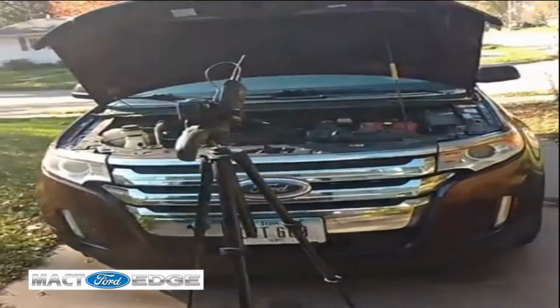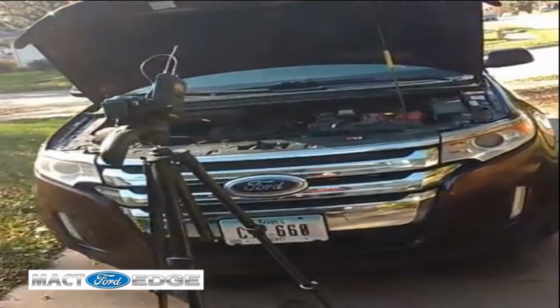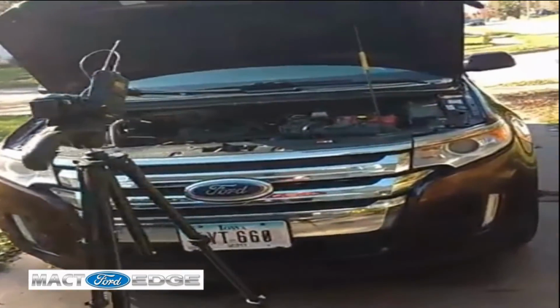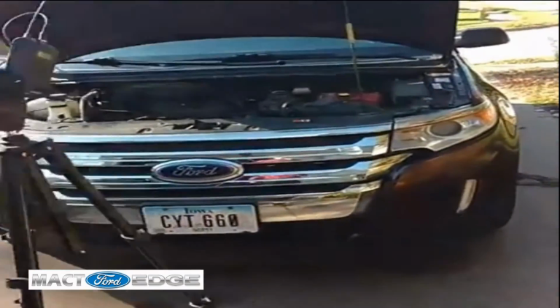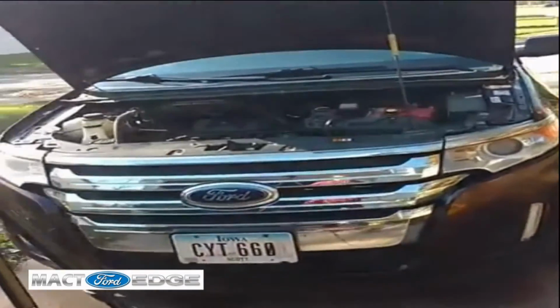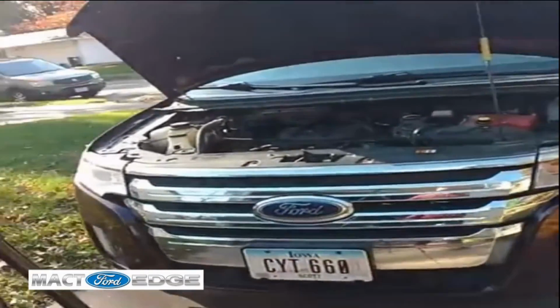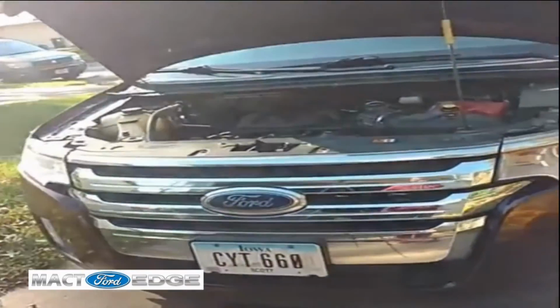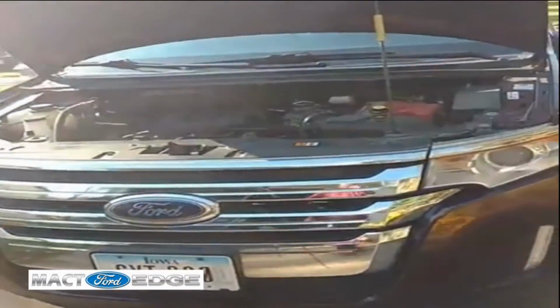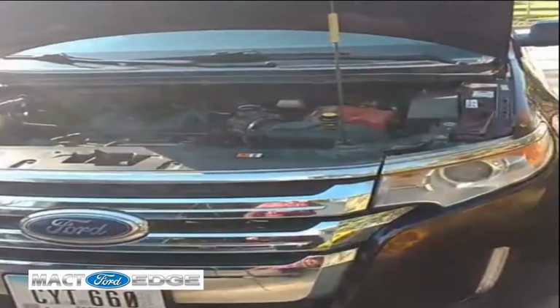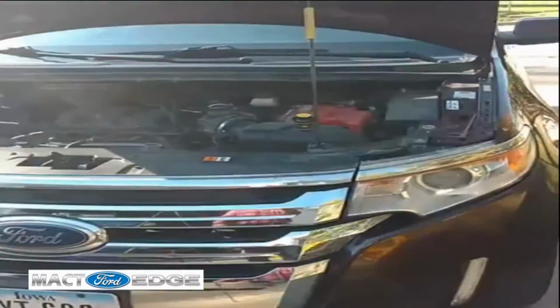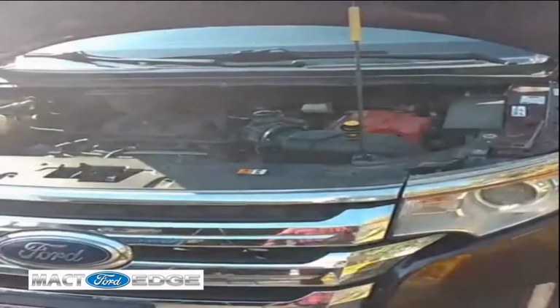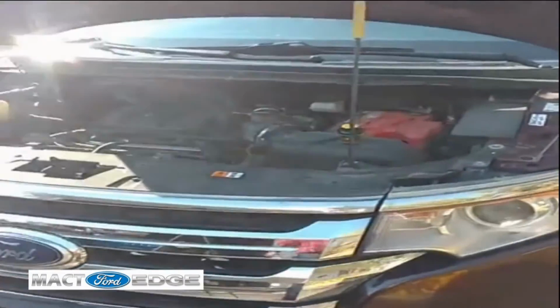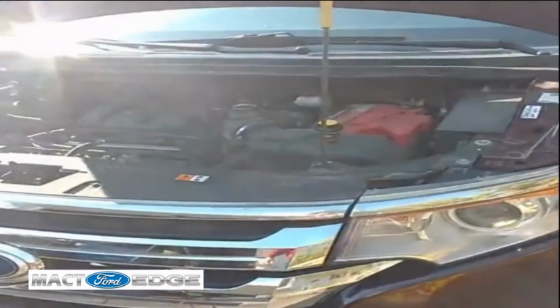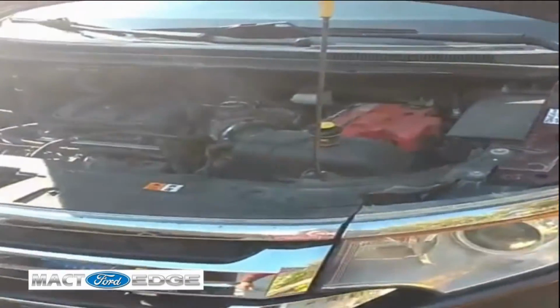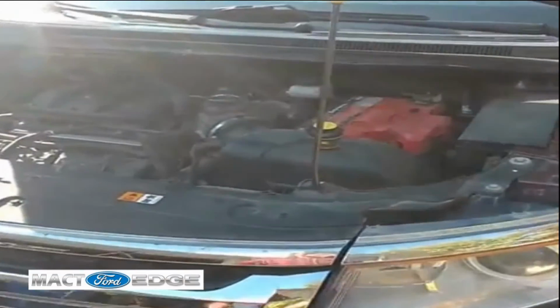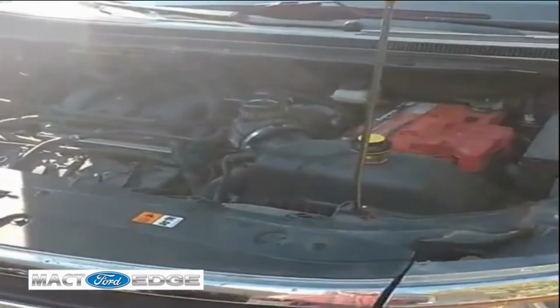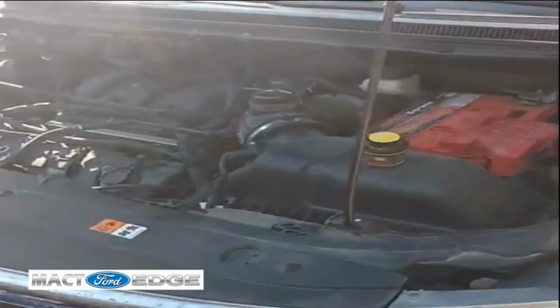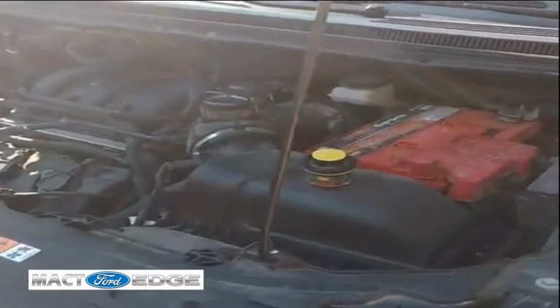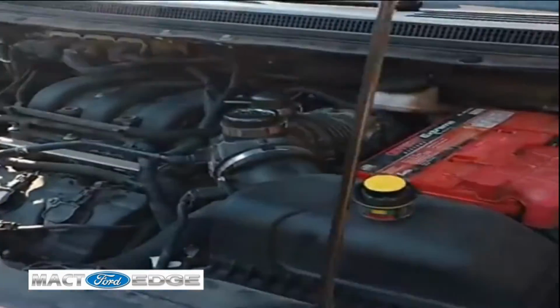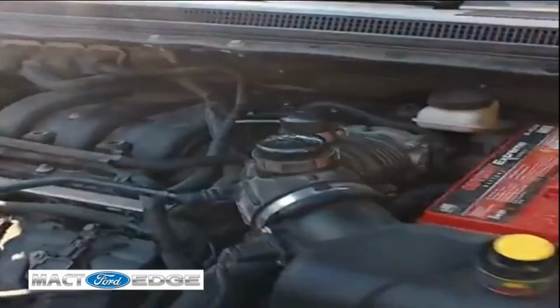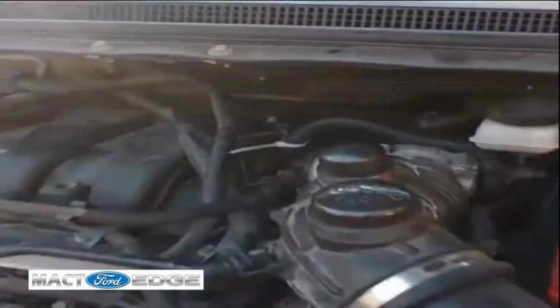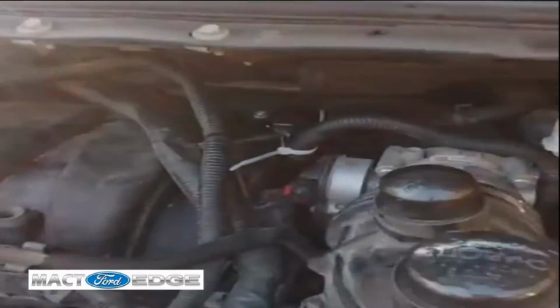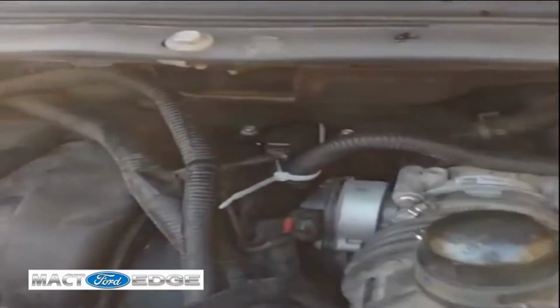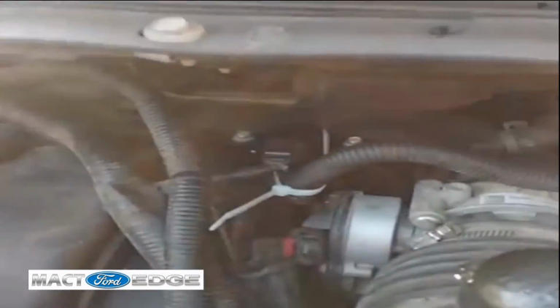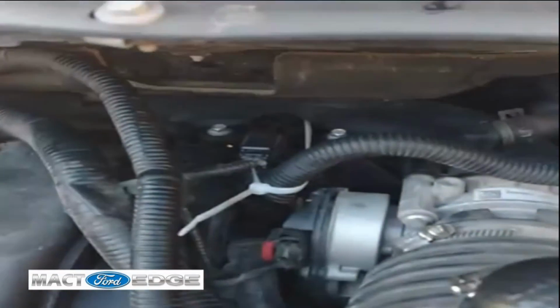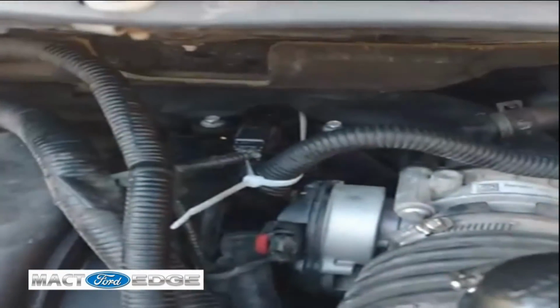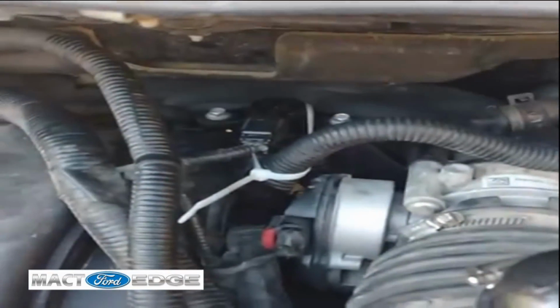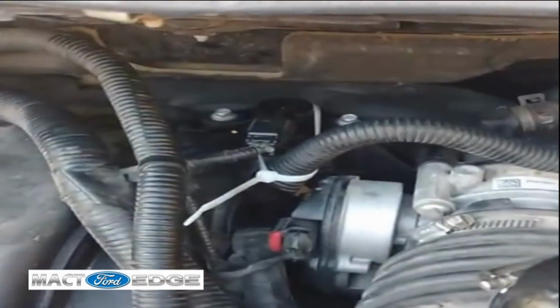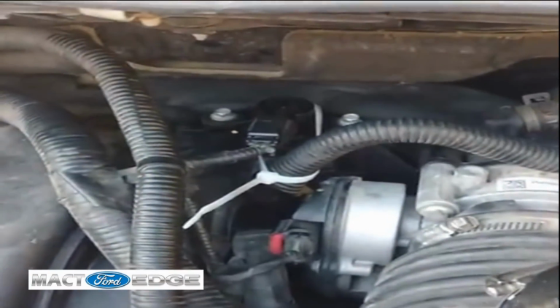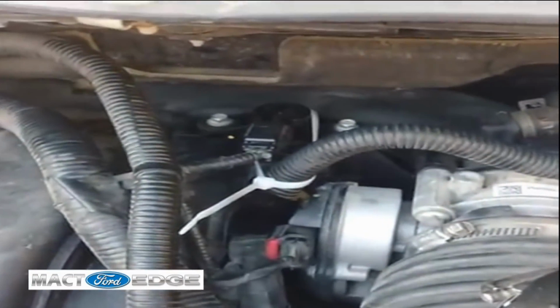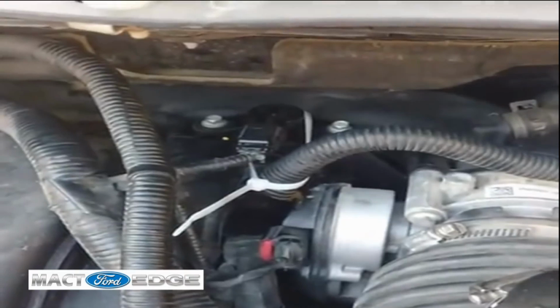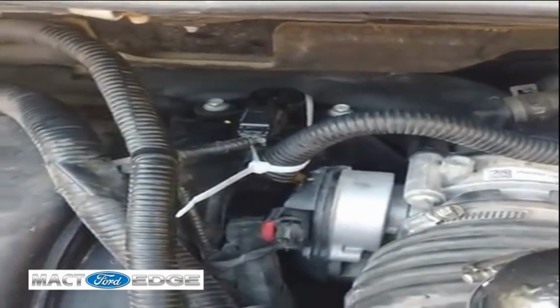Again, I was doing some video shooting for my Ford Edge. I got a new purge valve, and I didn't even know I needed one.